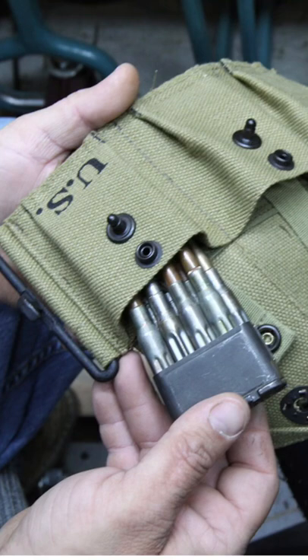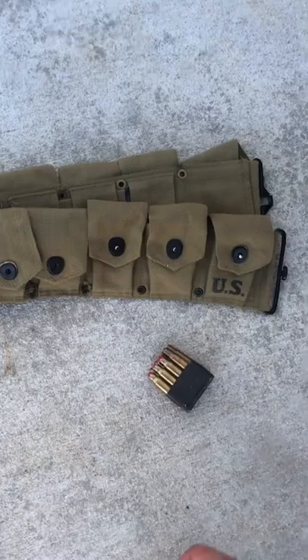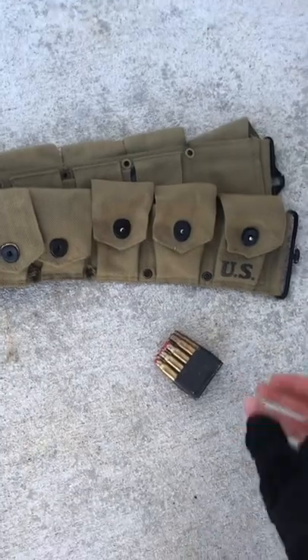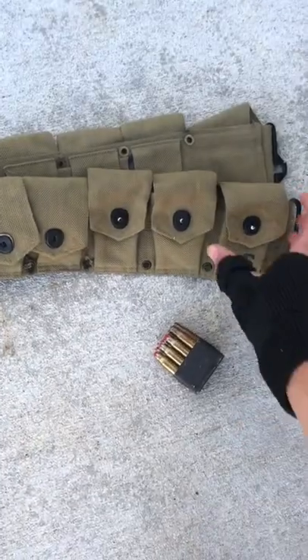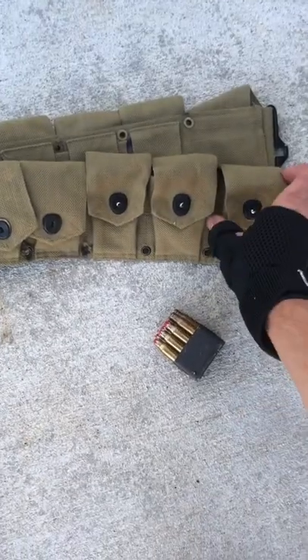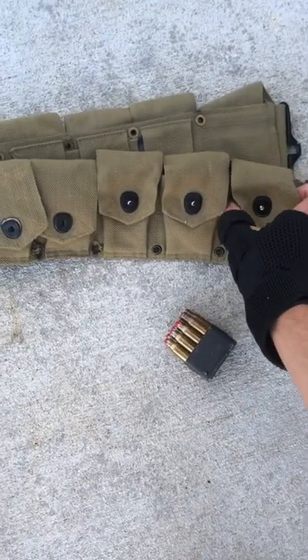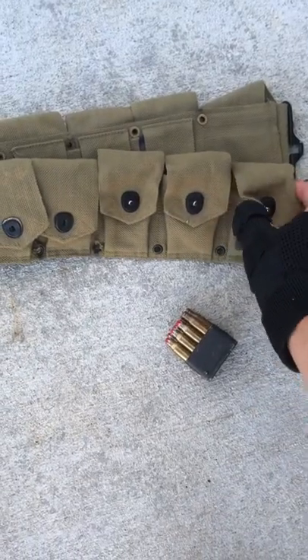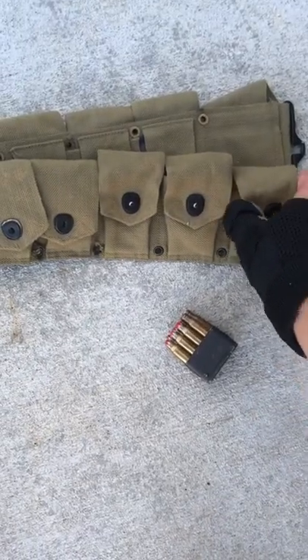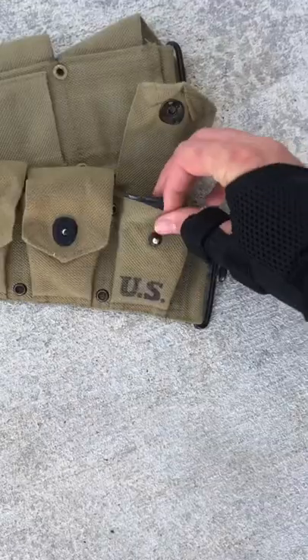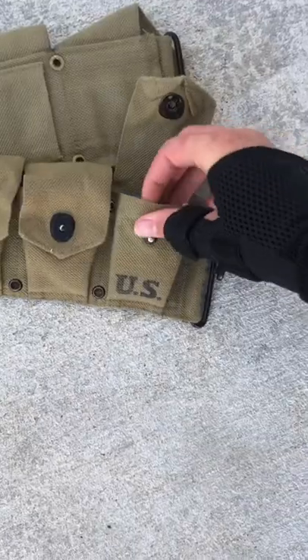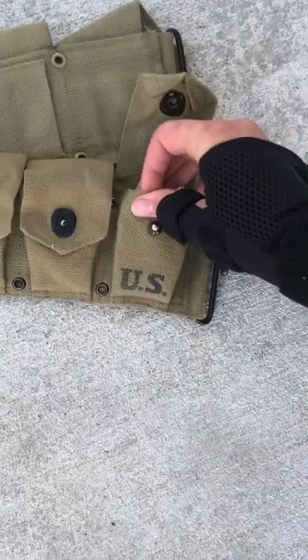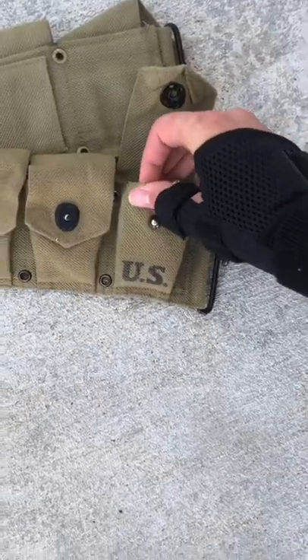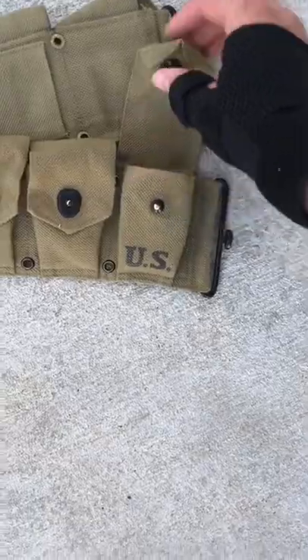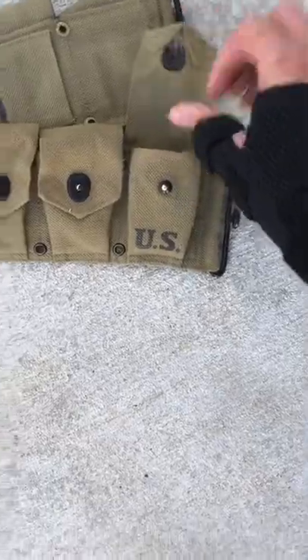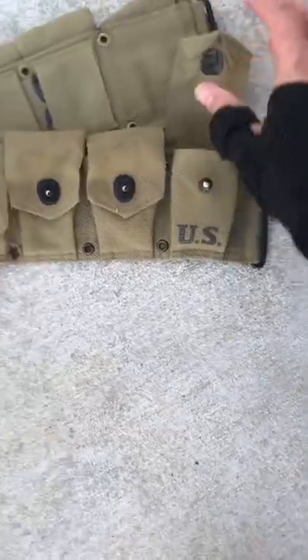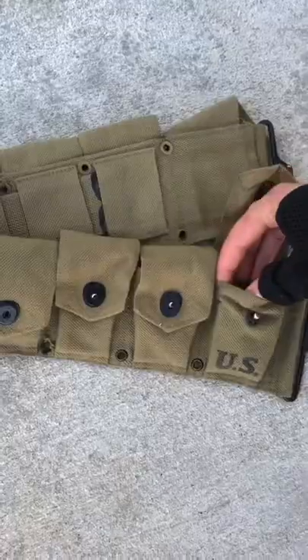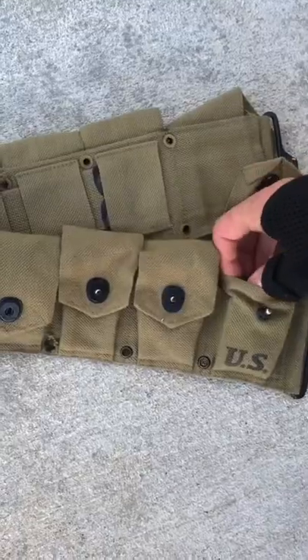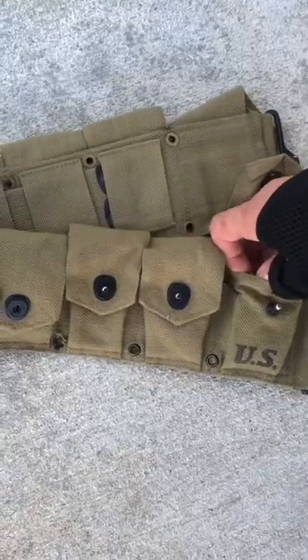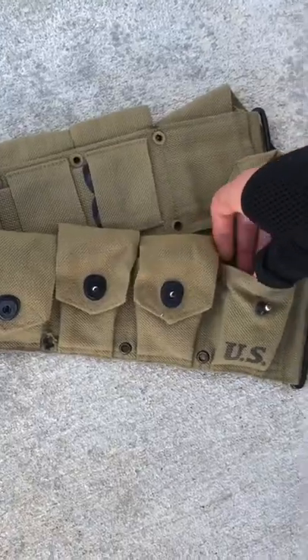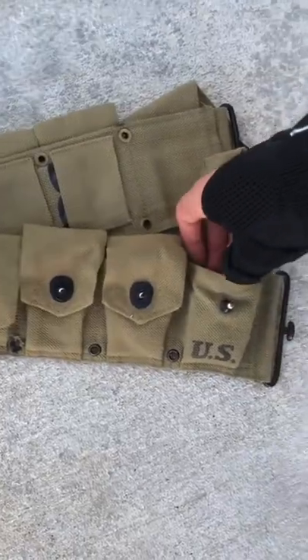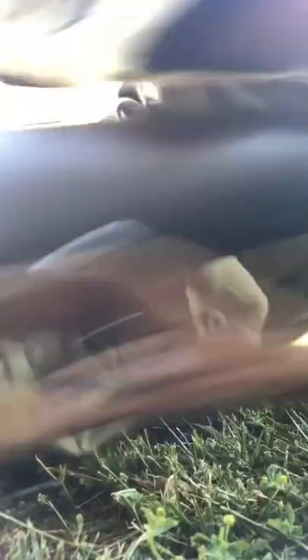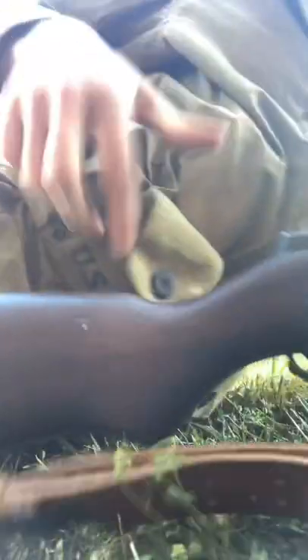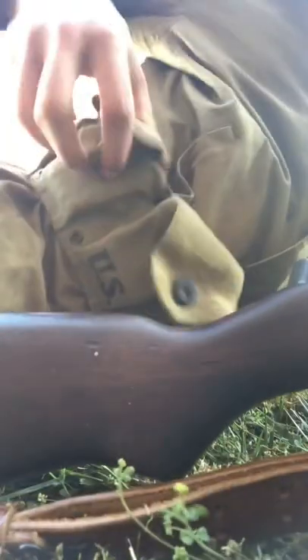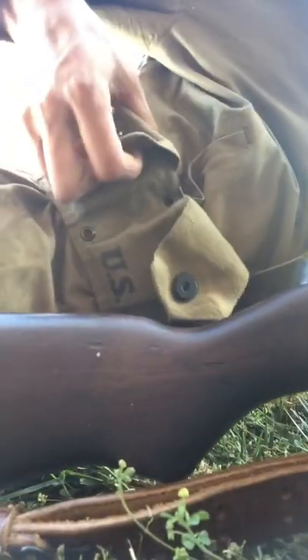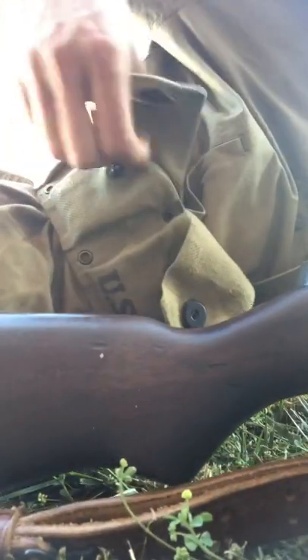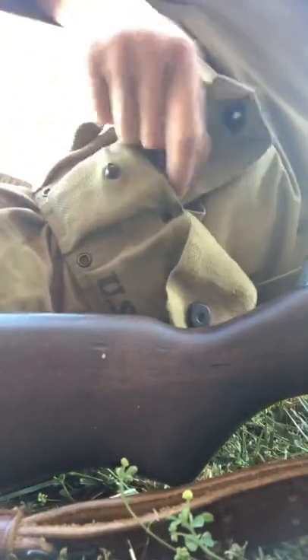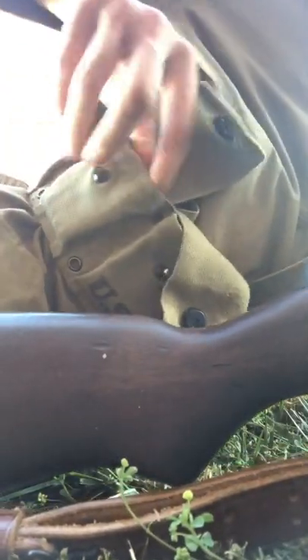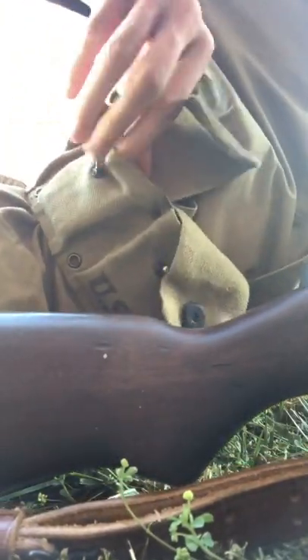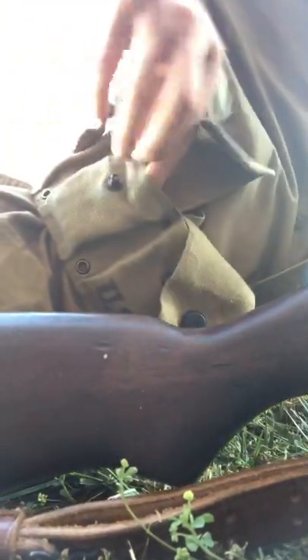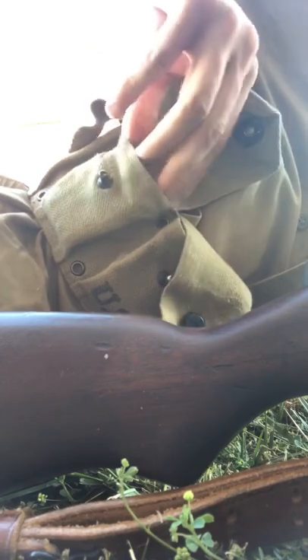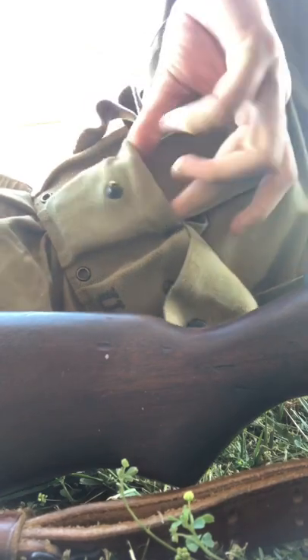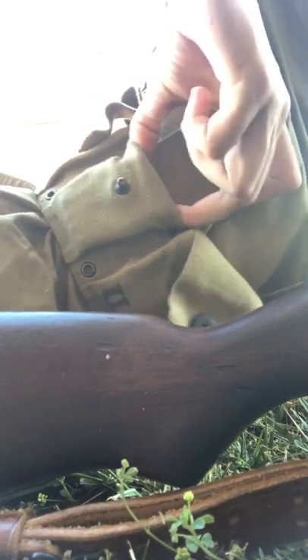It was not designed for blank ammo, which results in the clips slipping in a little too far when inserted, making it difficult to get them out — especially when you're laying prone in the middle of a gunfight, desperately trying to reload your M1.